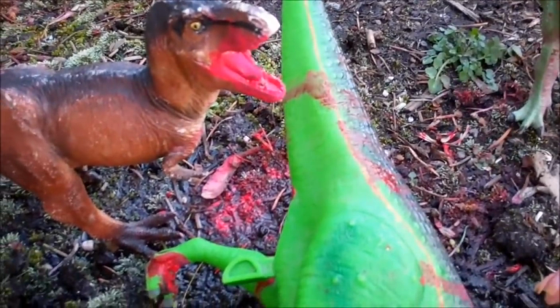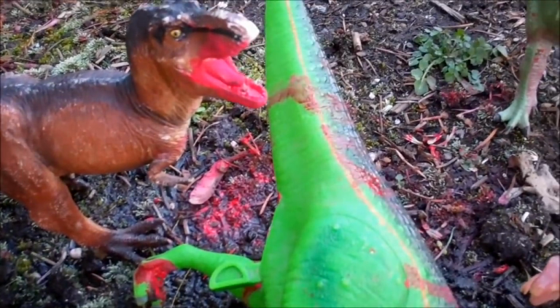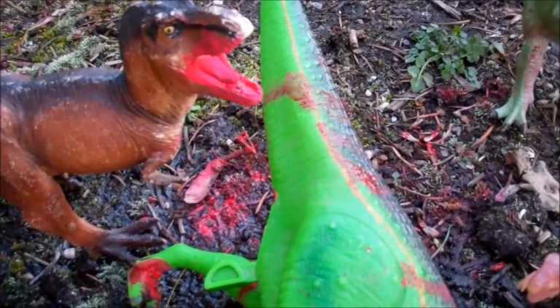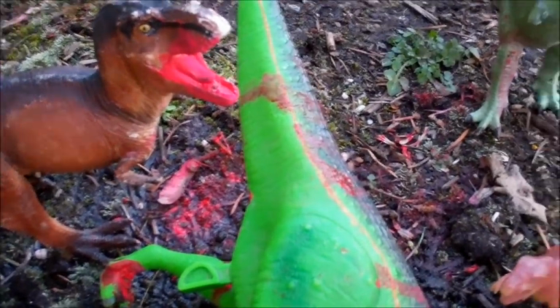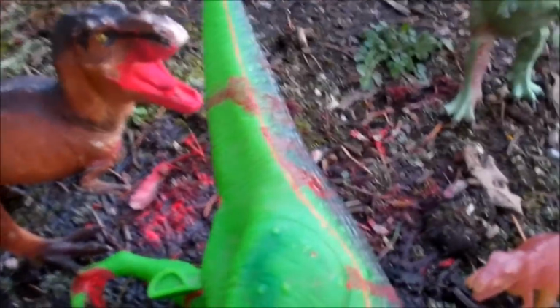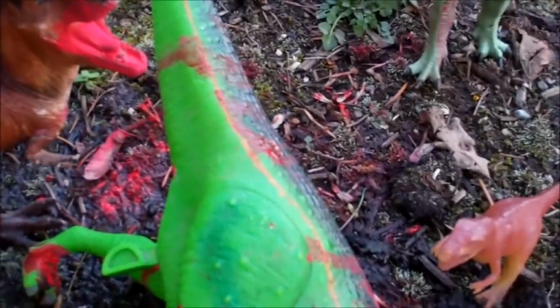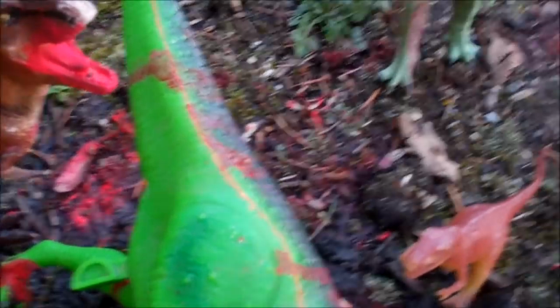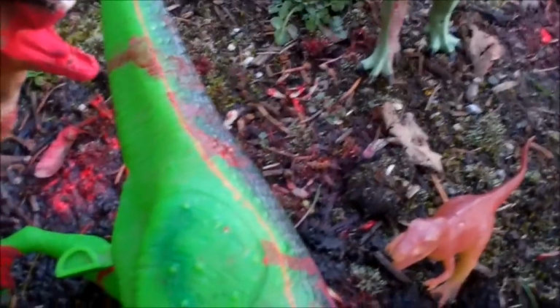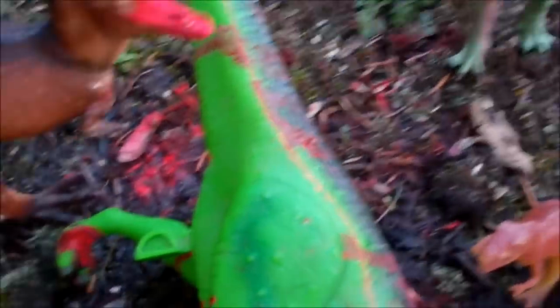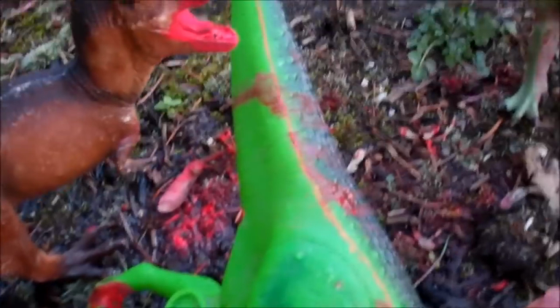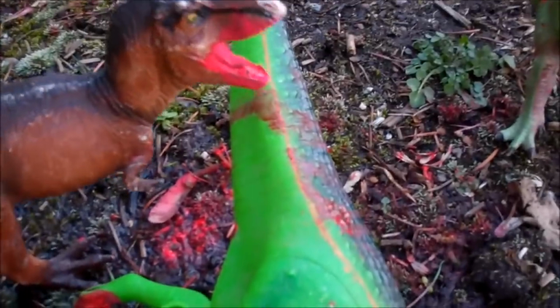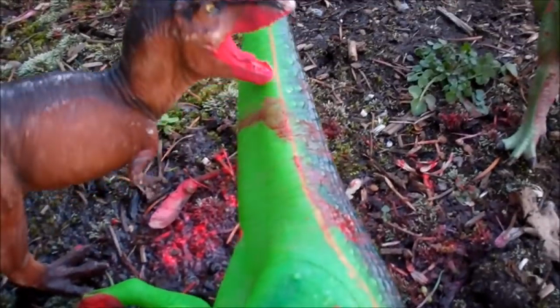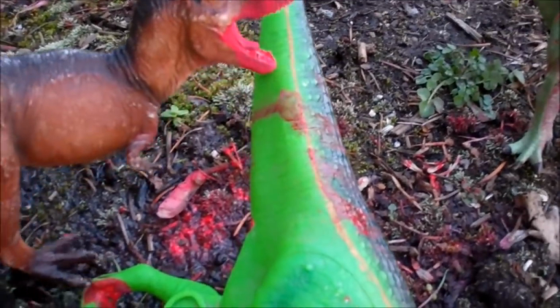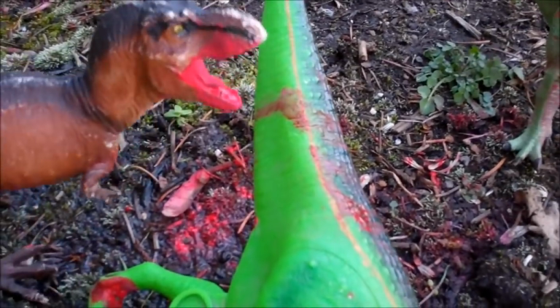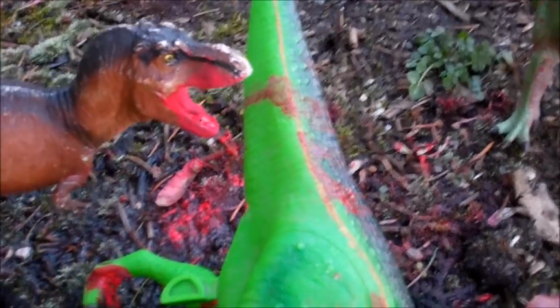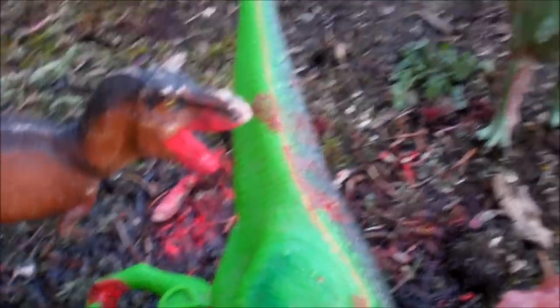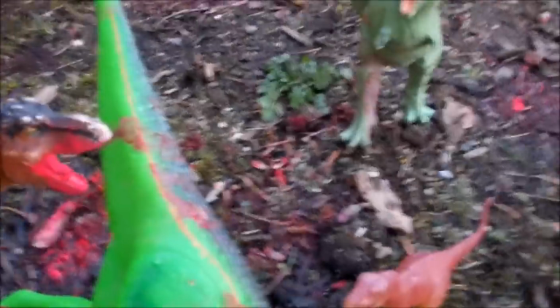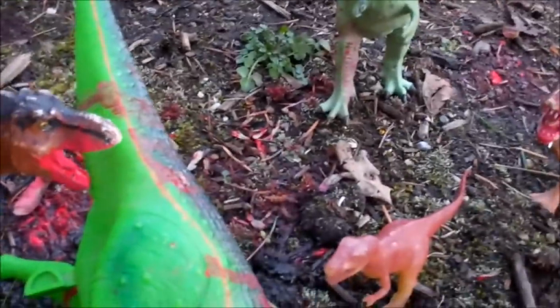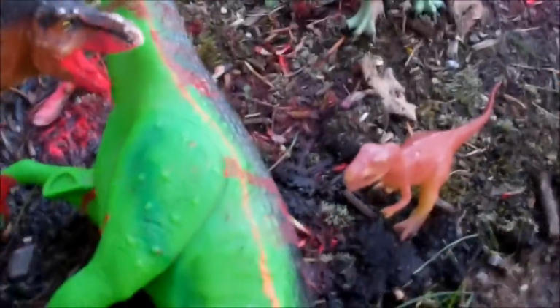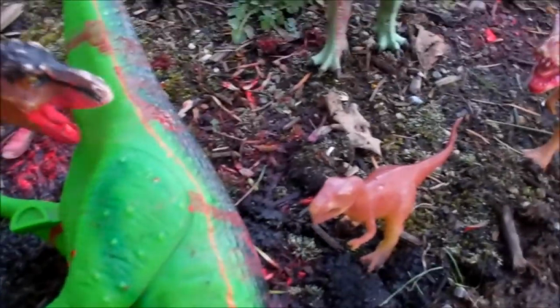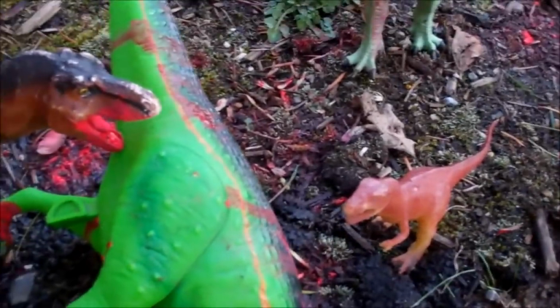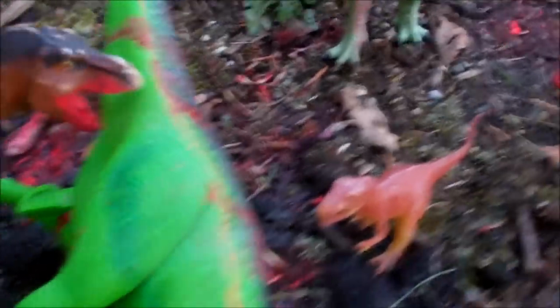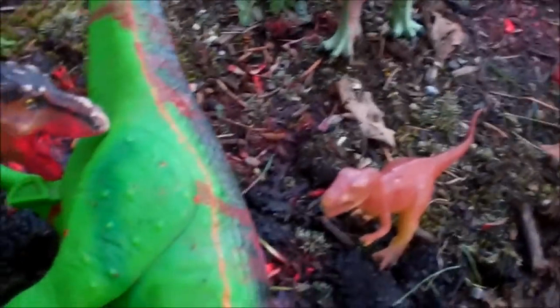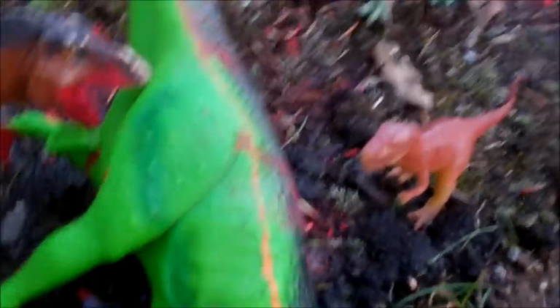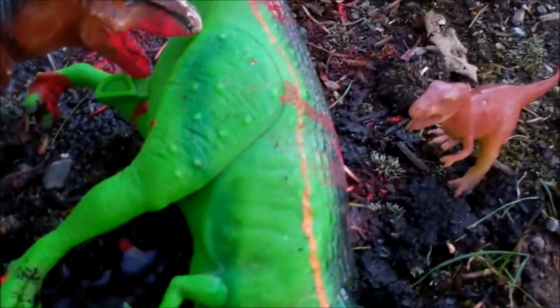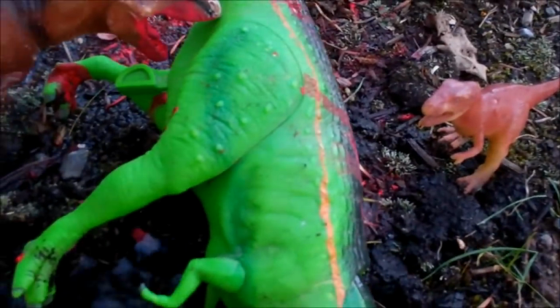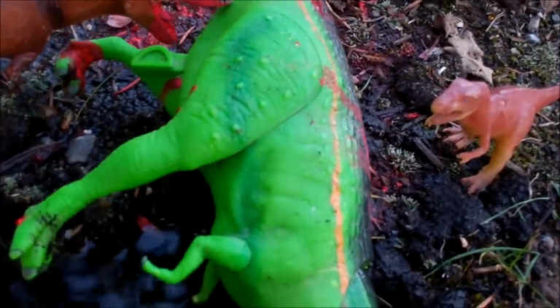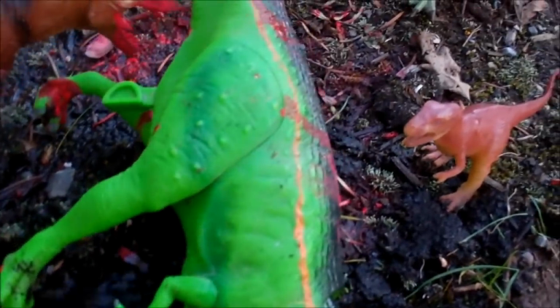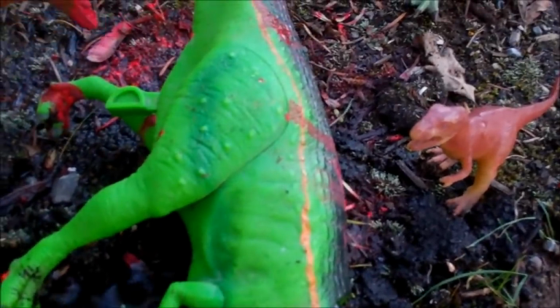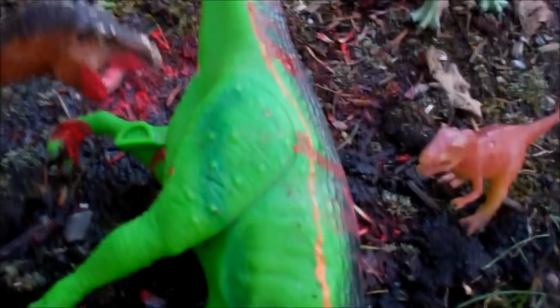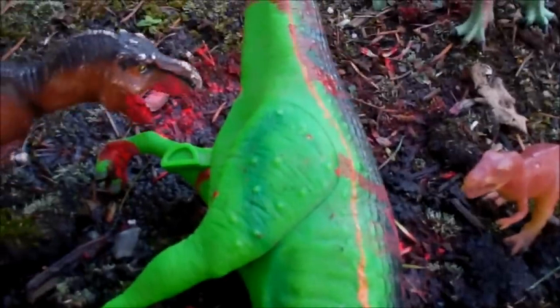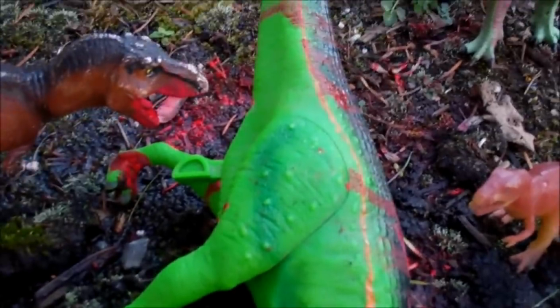Here we see a T-Rex — or actually a family of T-Rexes — feeding on what looks like a dead T-Rex.